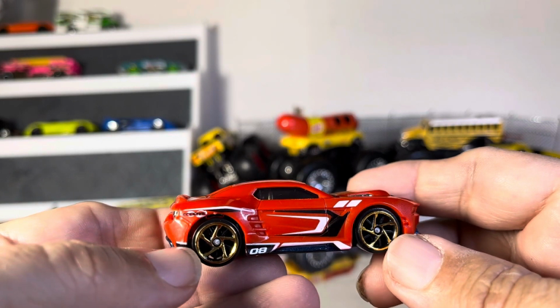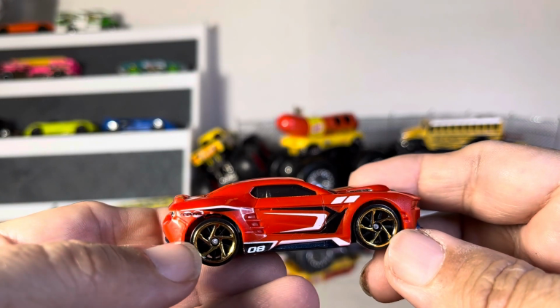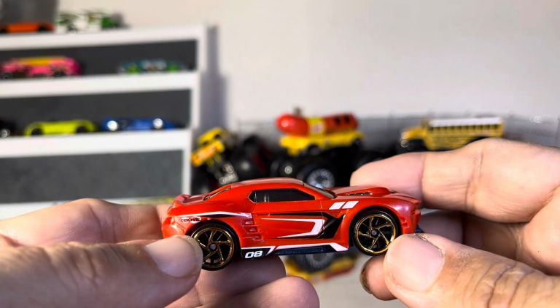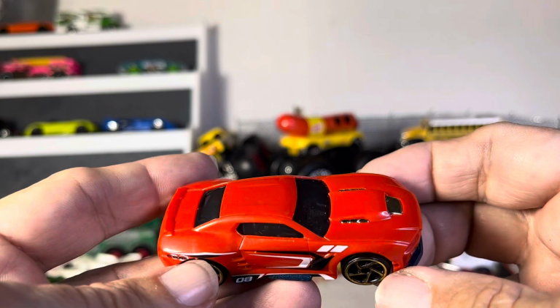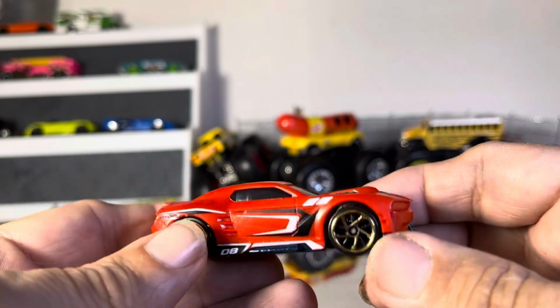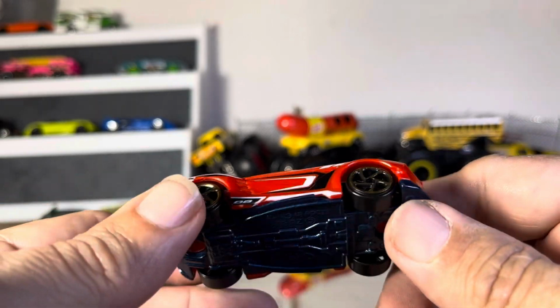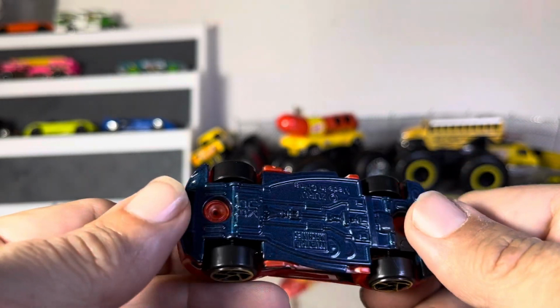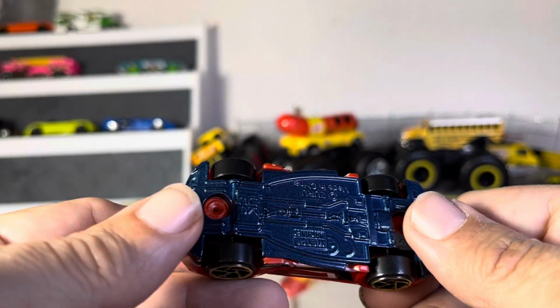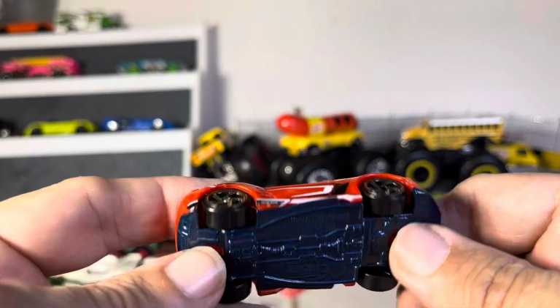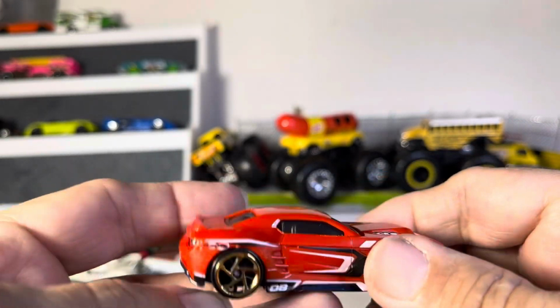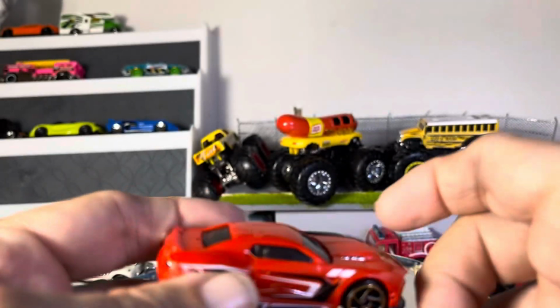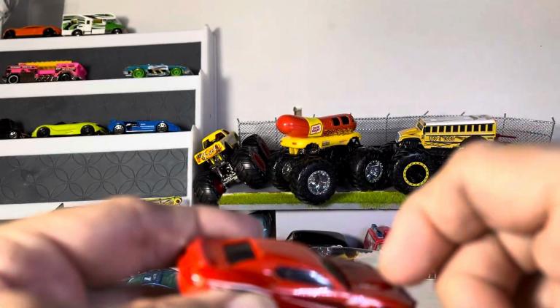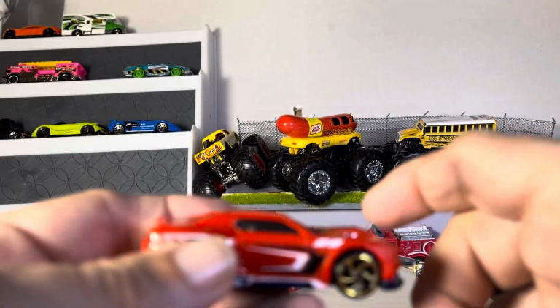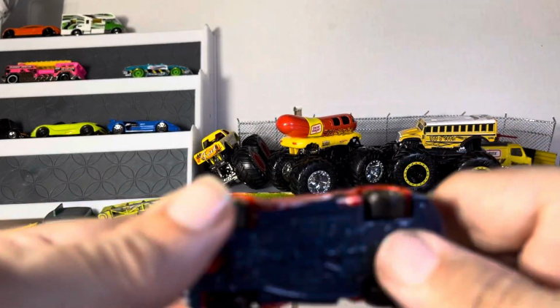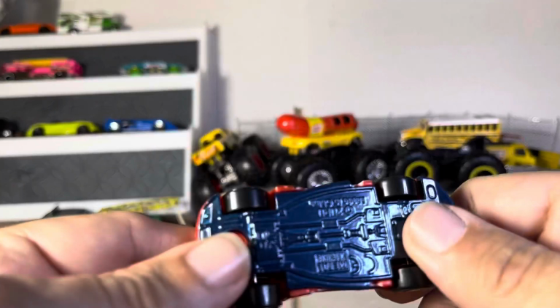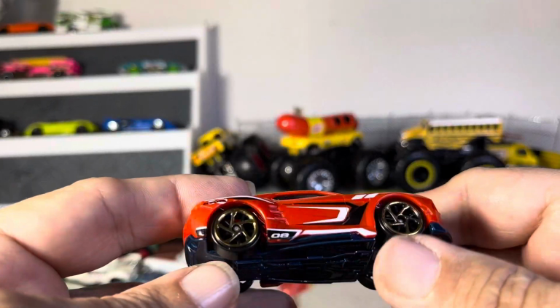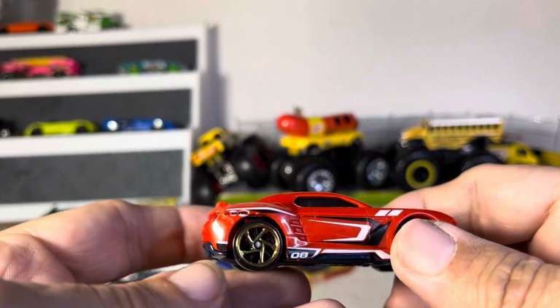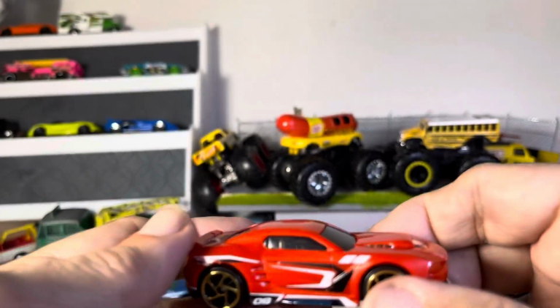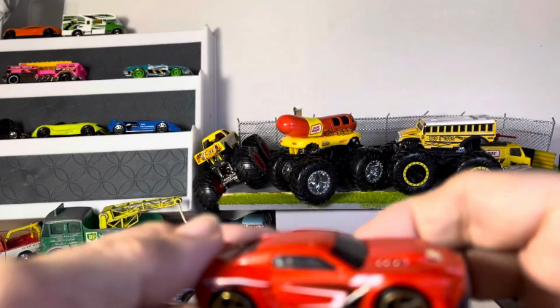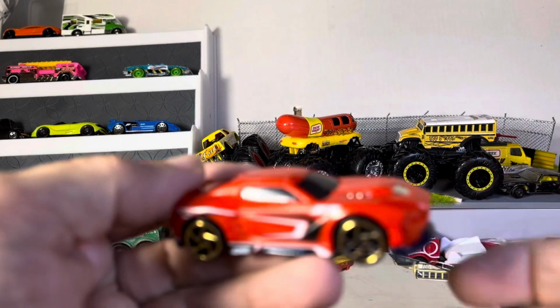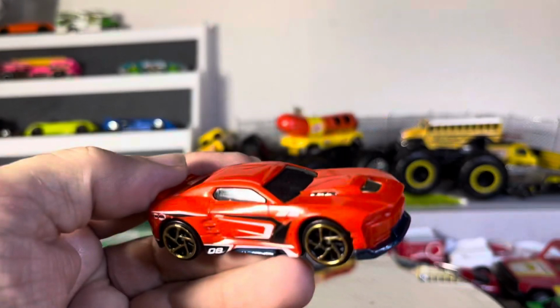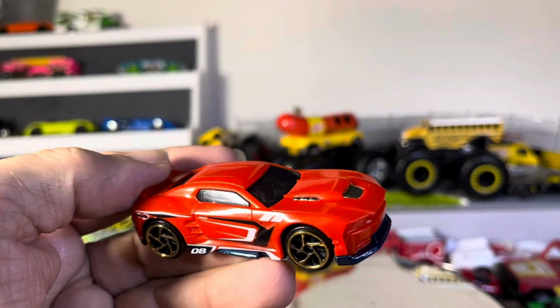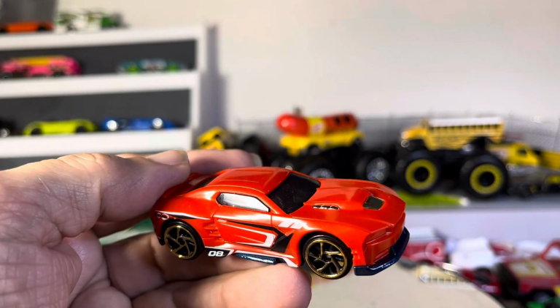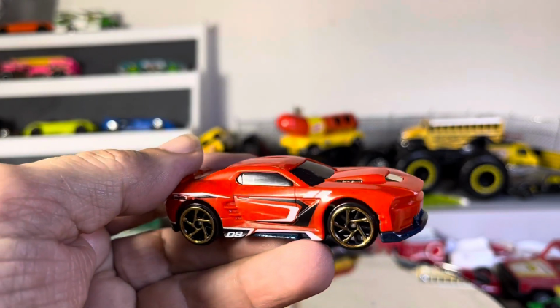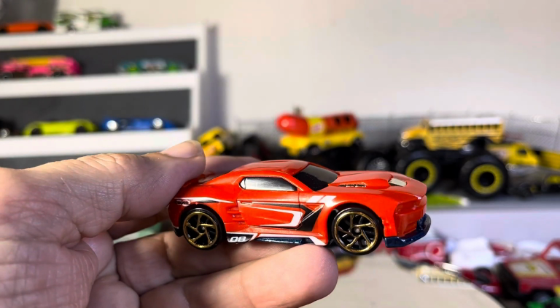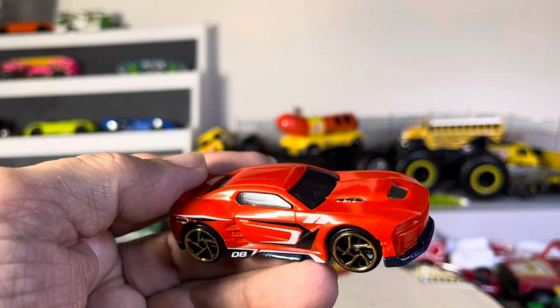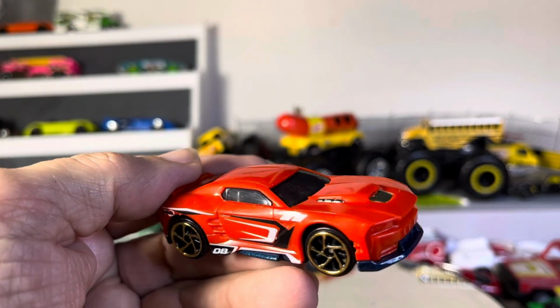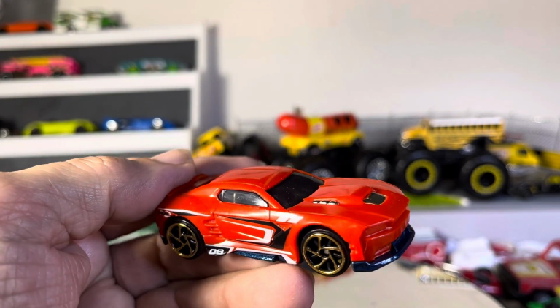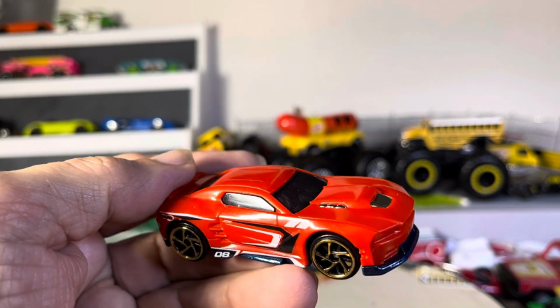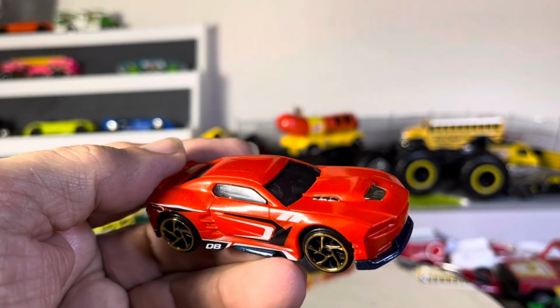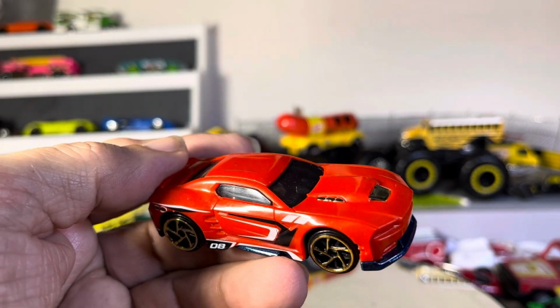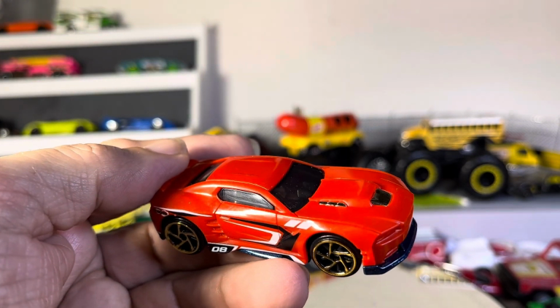Very nice, in good shape. Plastic body, metal base. Good-looking hobby shop find. Thanks for watching.